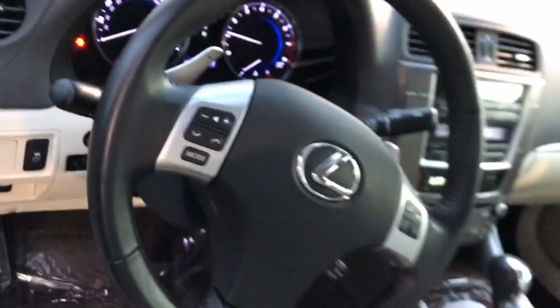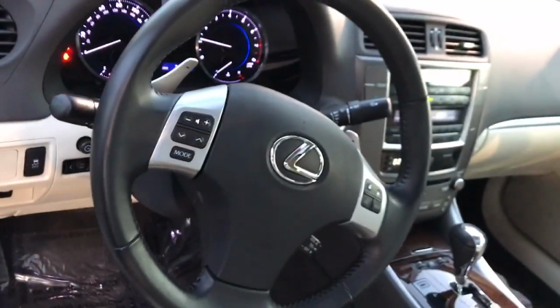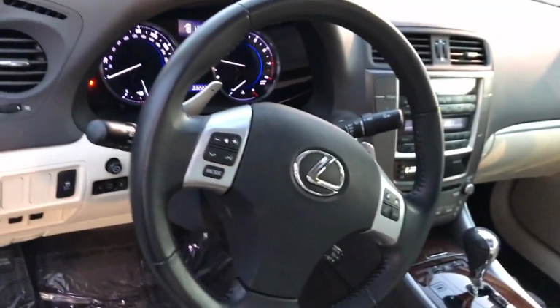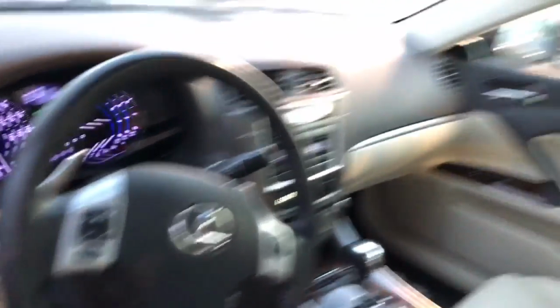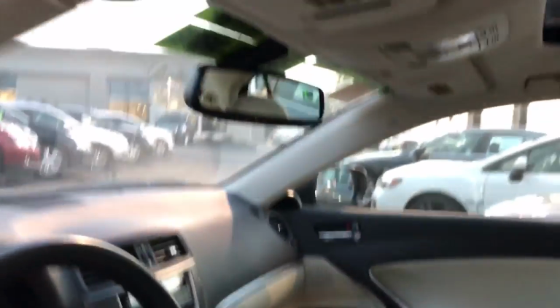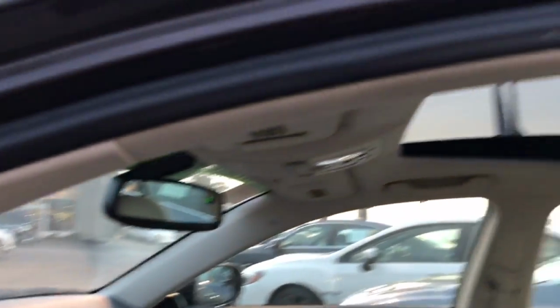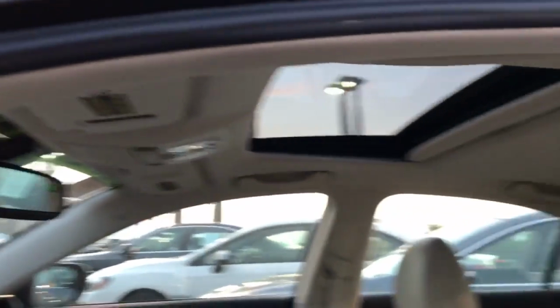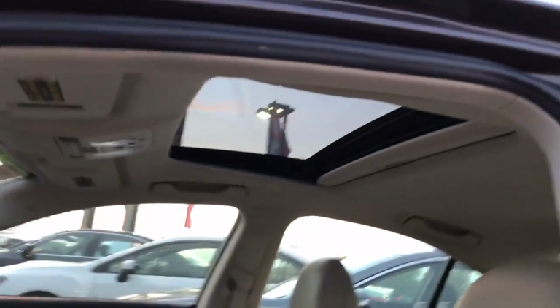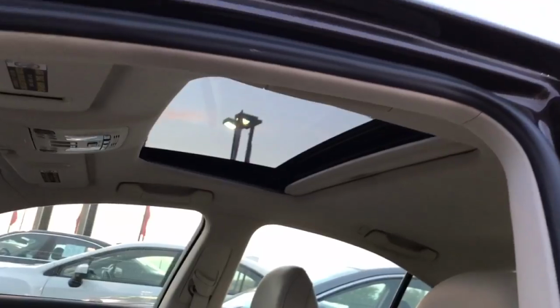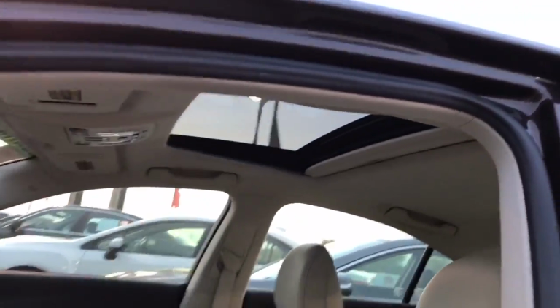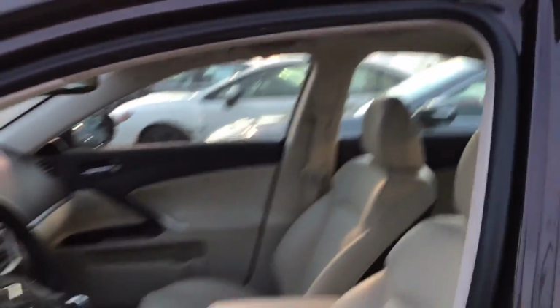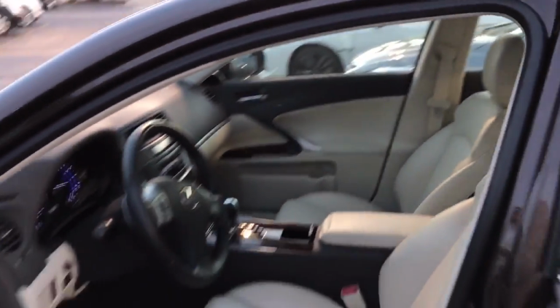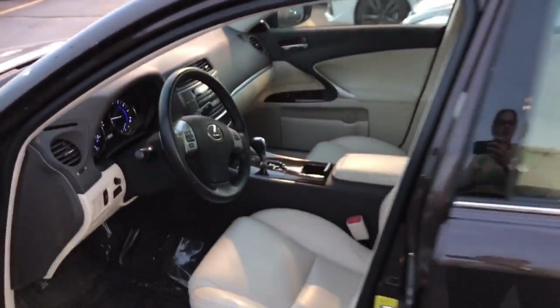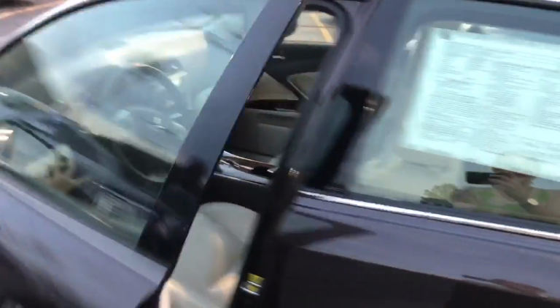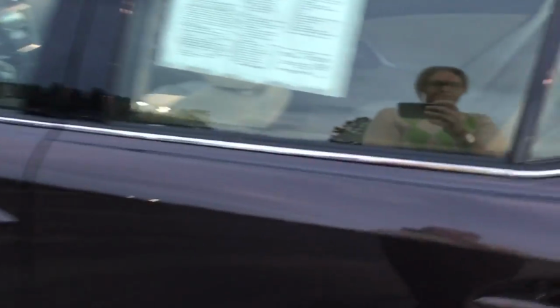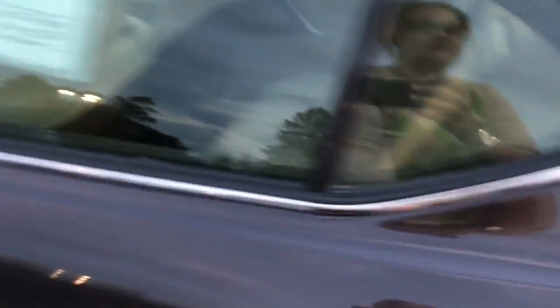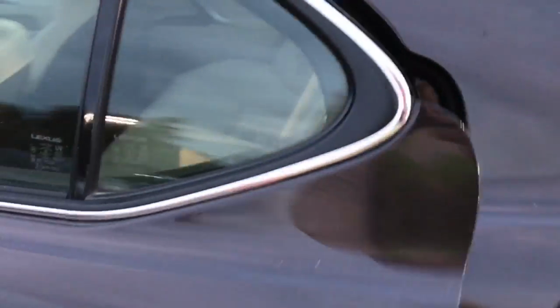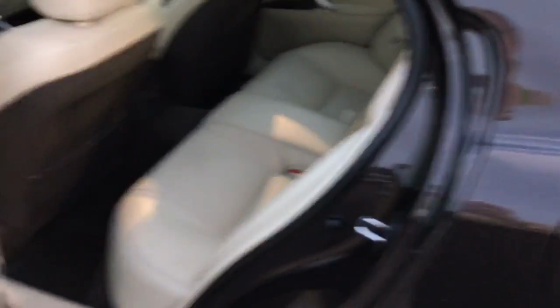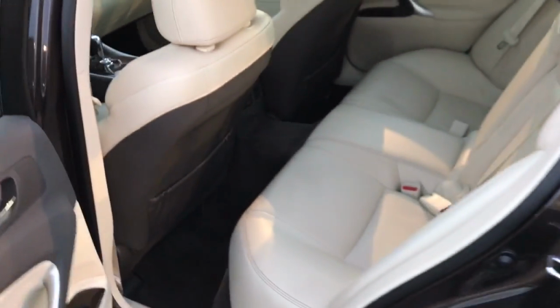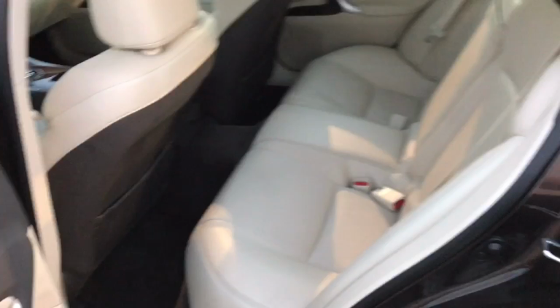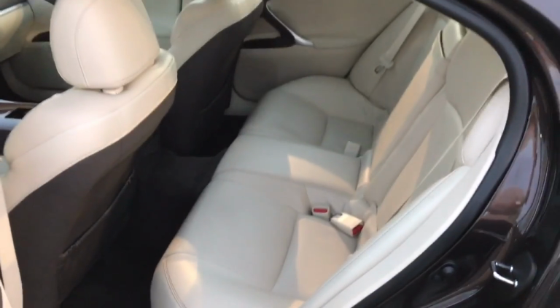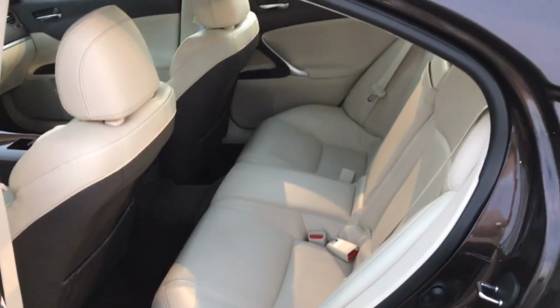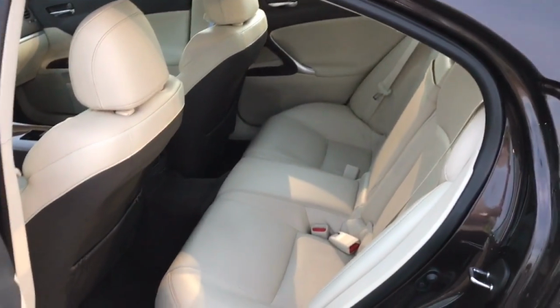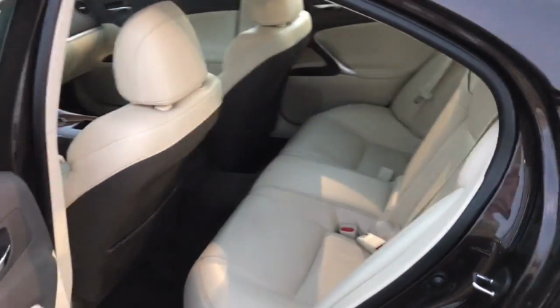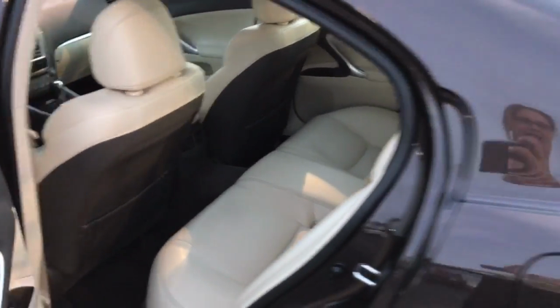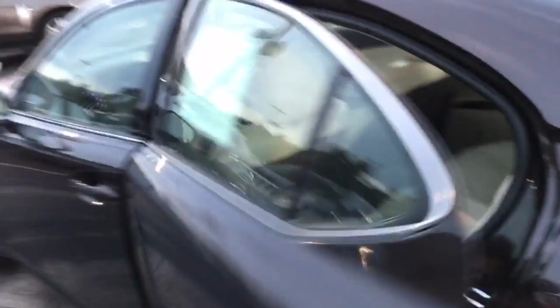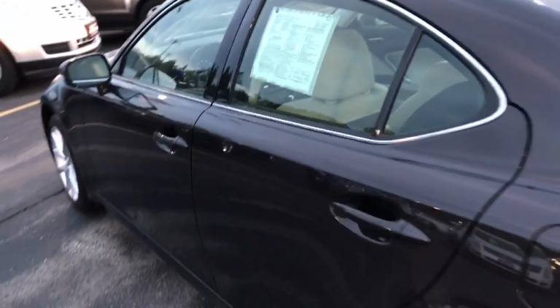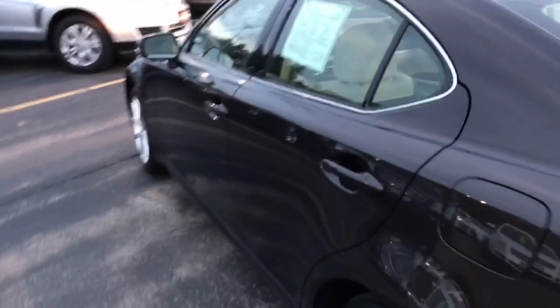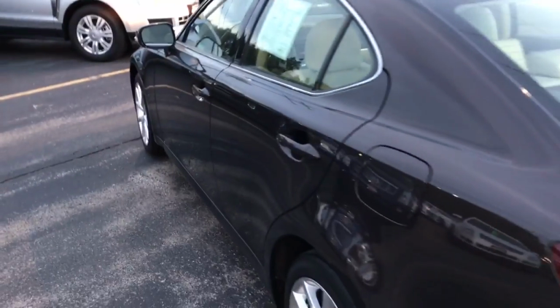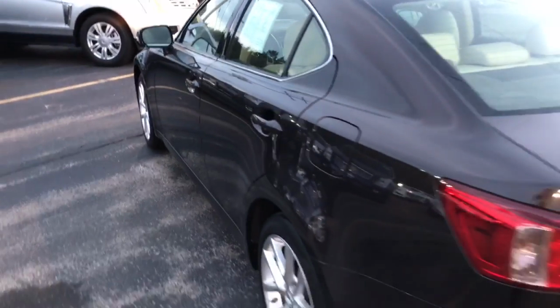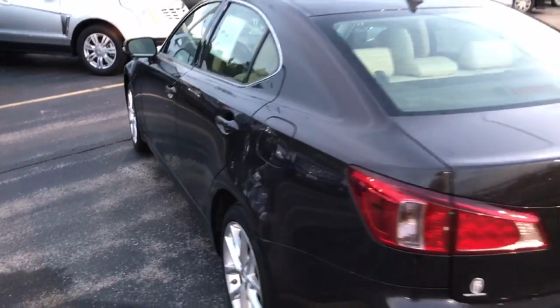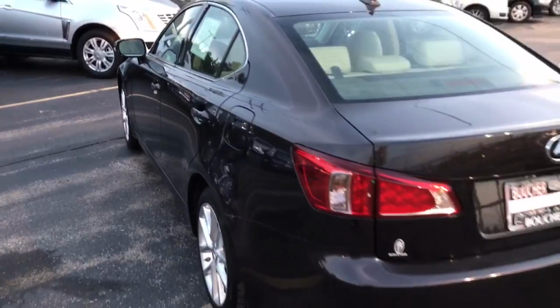This vehicle is really nicely equipped — you also have the sunroof there. Just want to quickly show you the back seat. You can see everything is in great condition on this Lexus. It looks like the back seats were barely even sat in.